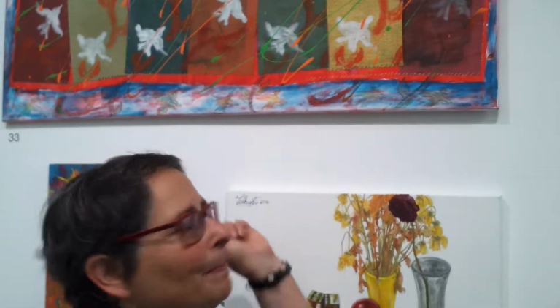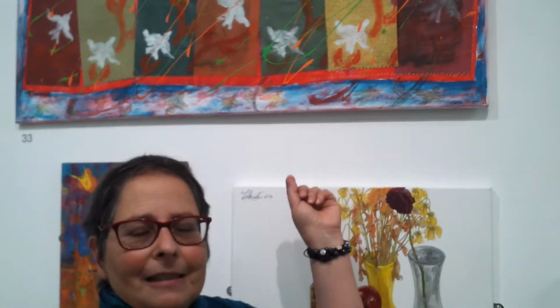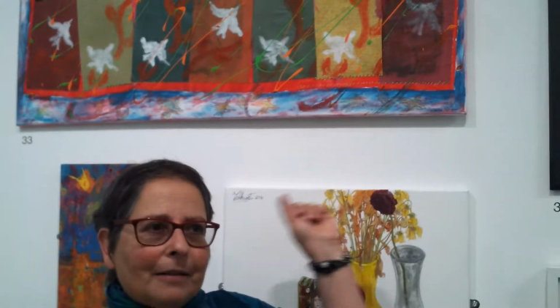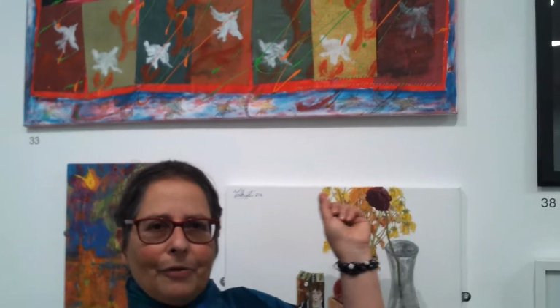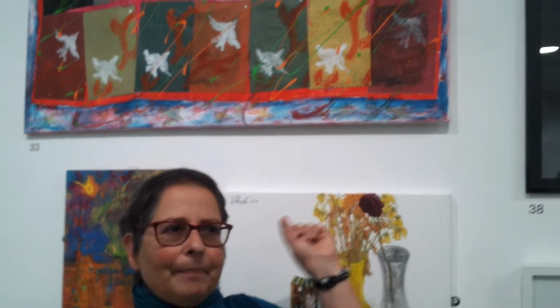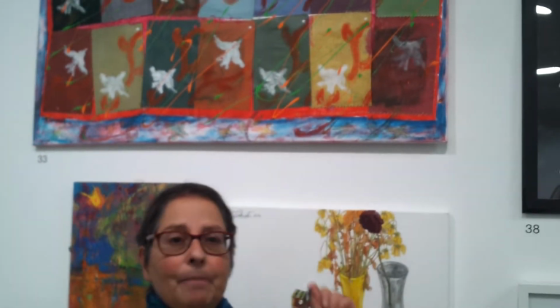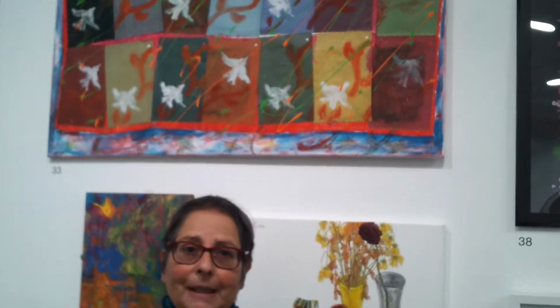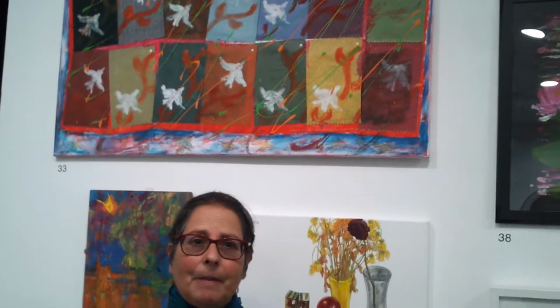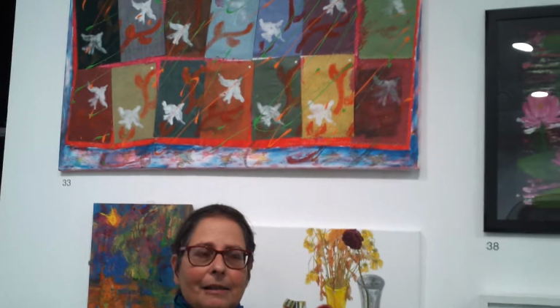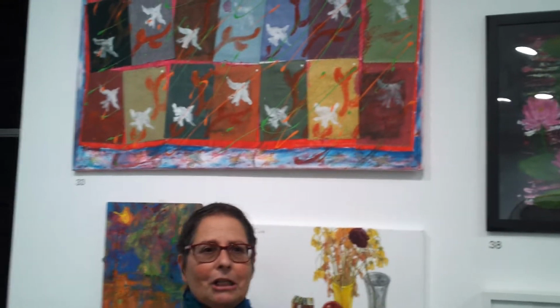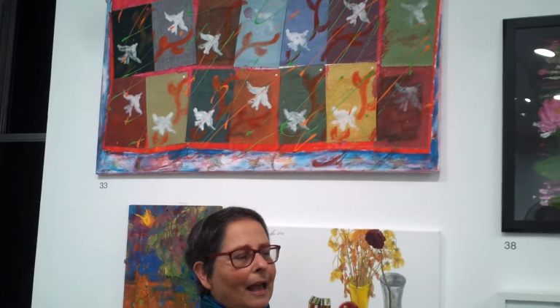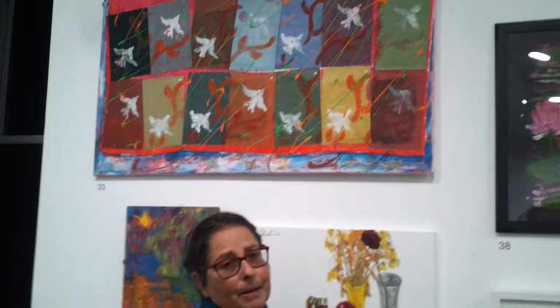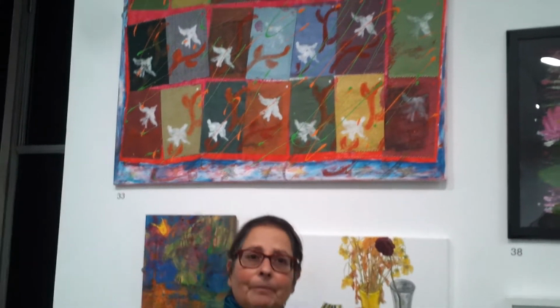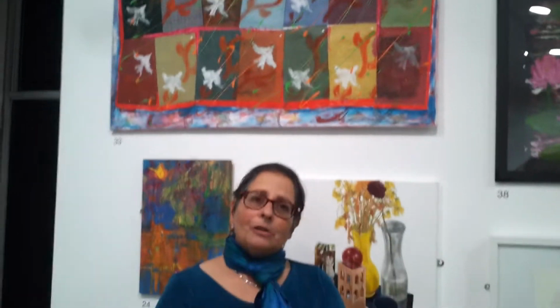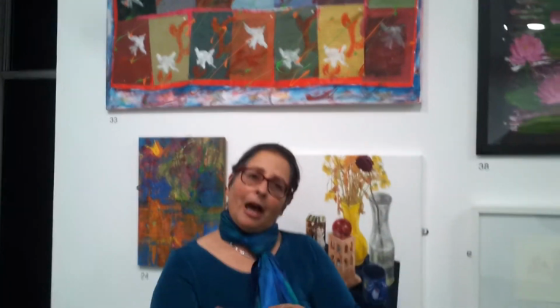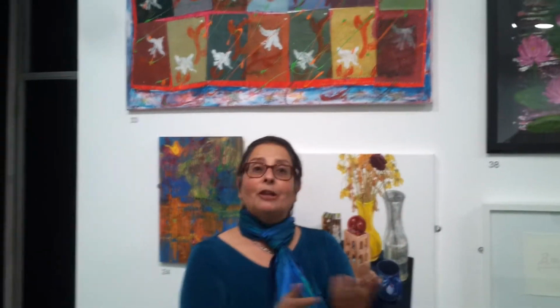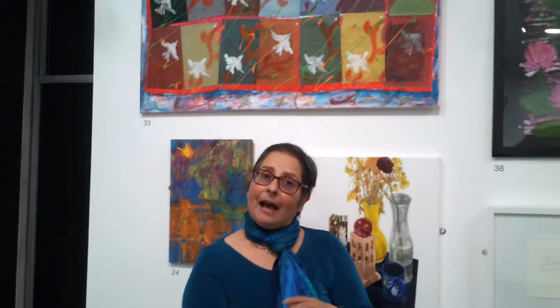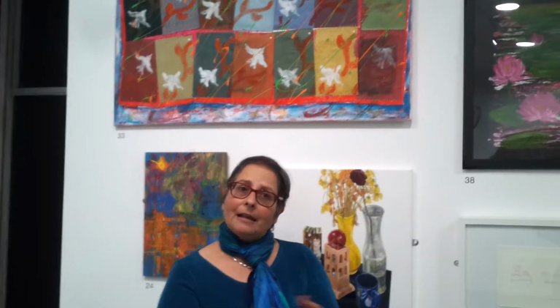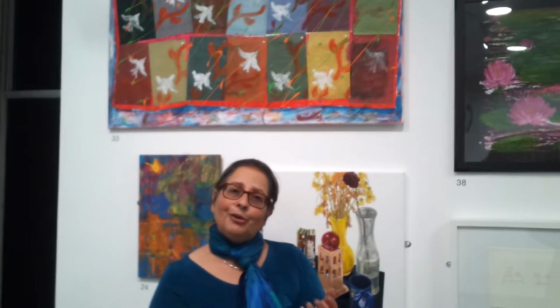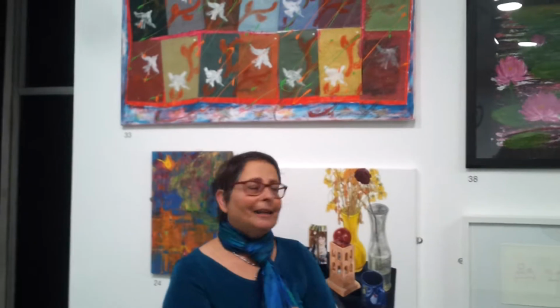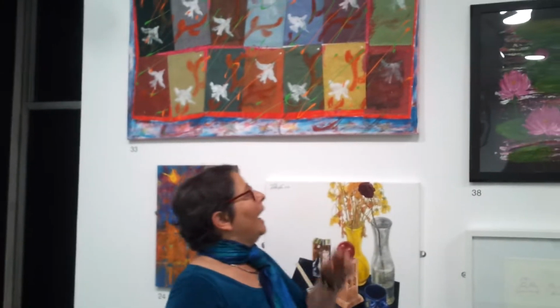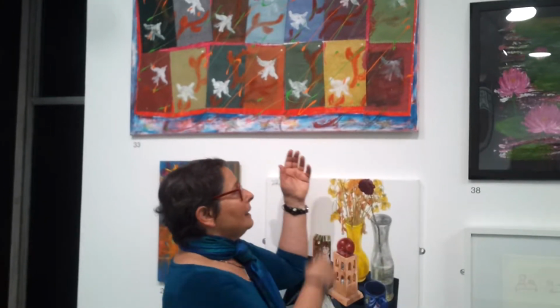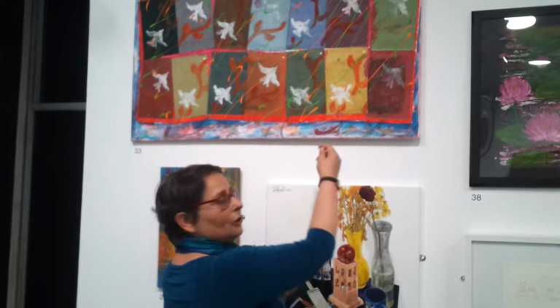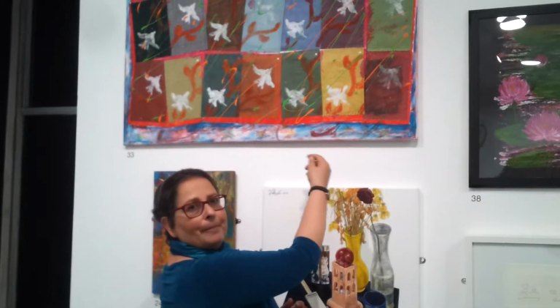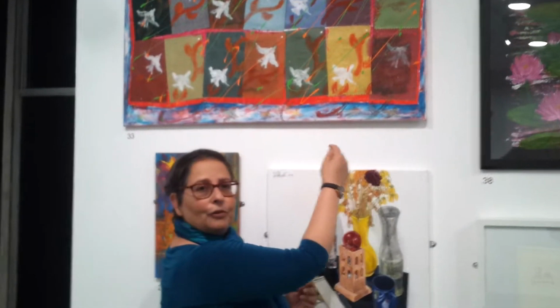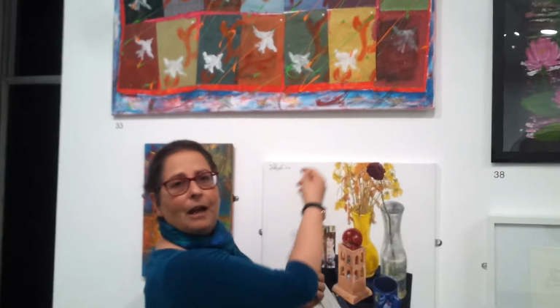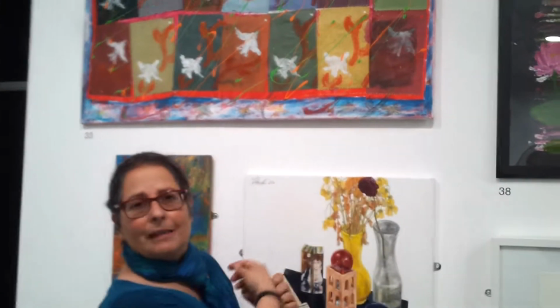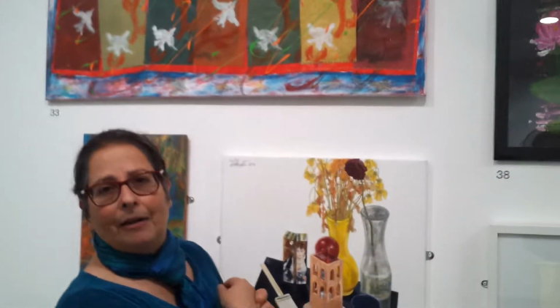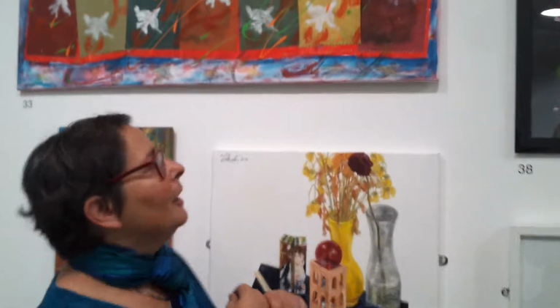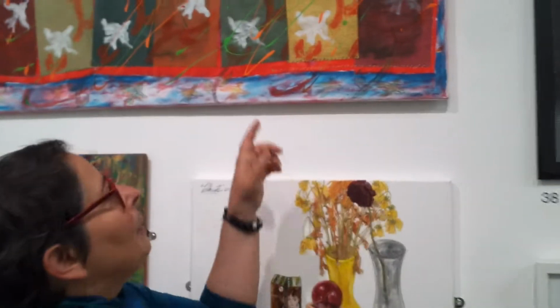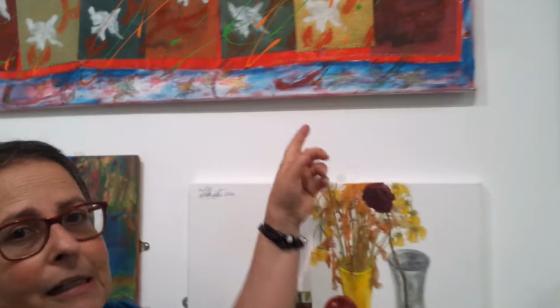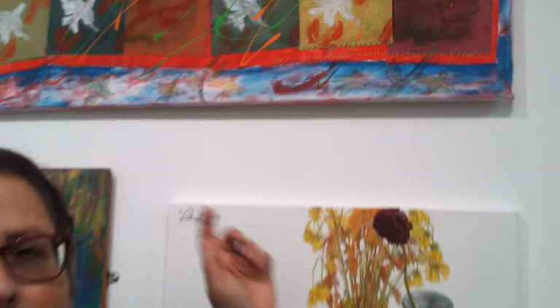So I printed bears on them — monoprinted bears and branches — and the bears sometimes look like flowers, which I really like. I like the ambiguity, and then I stitched them to the canvas in the background.